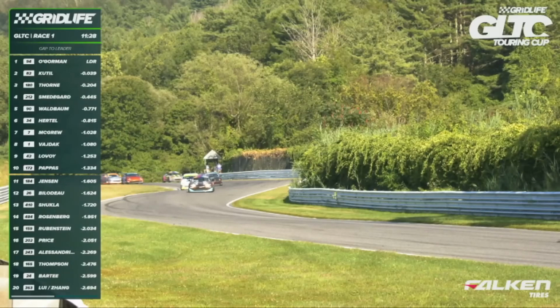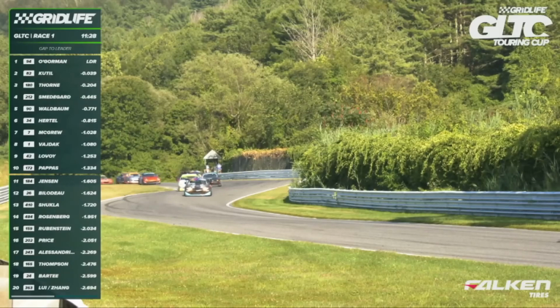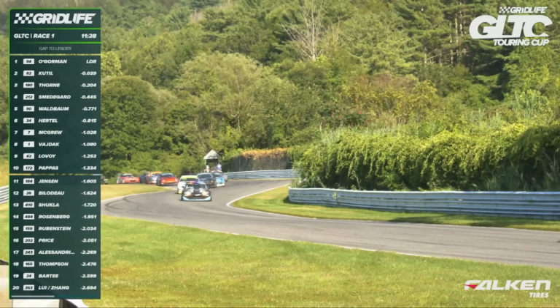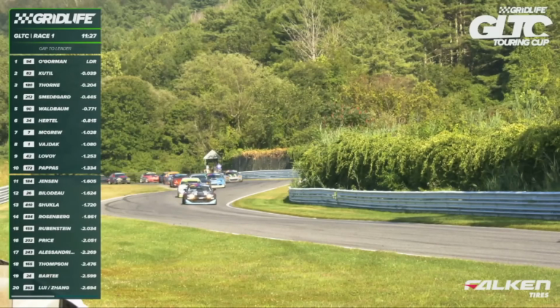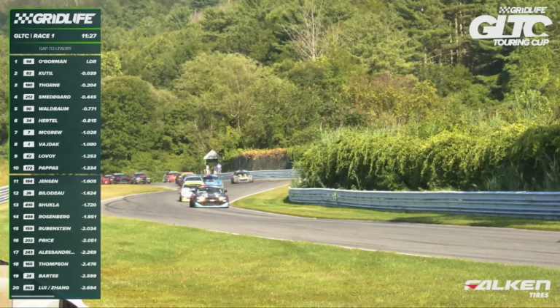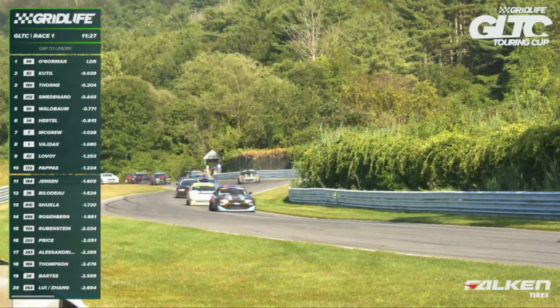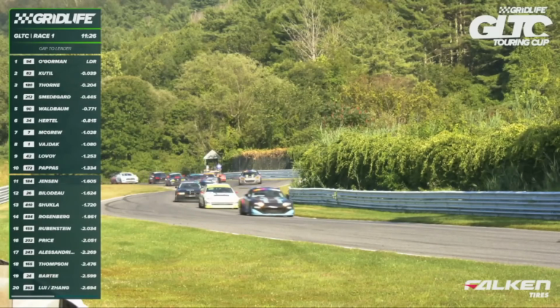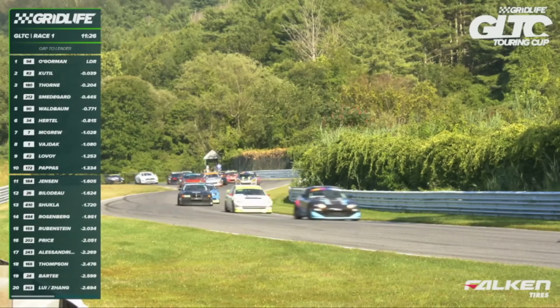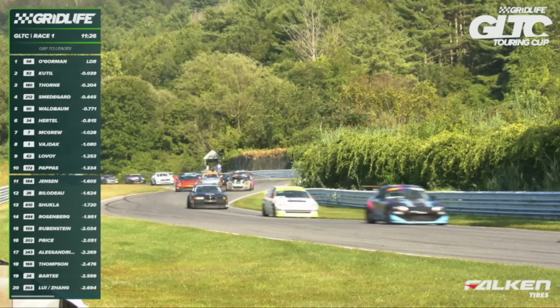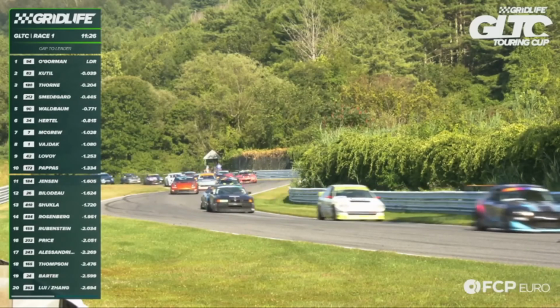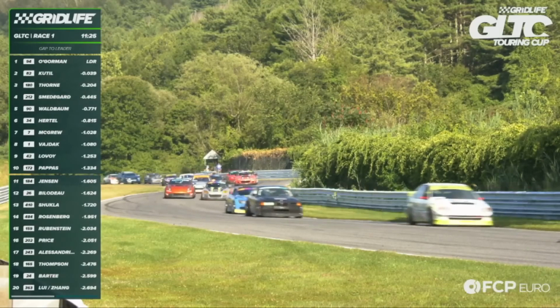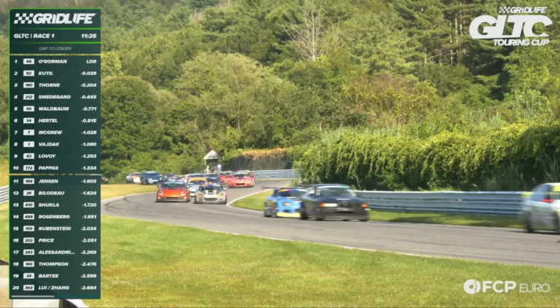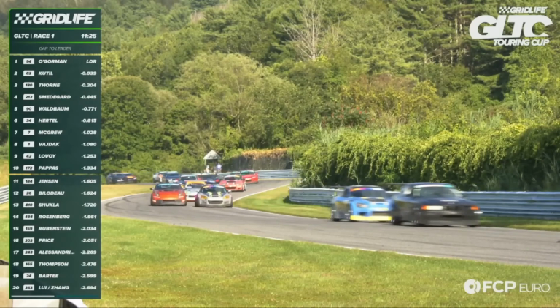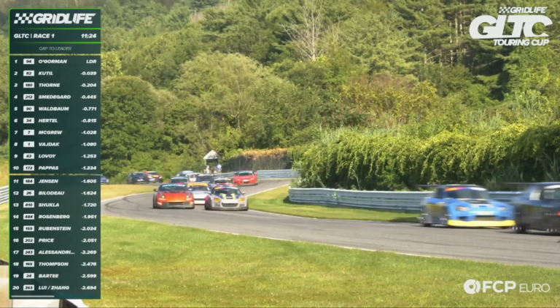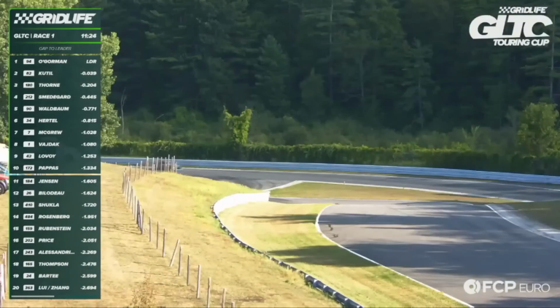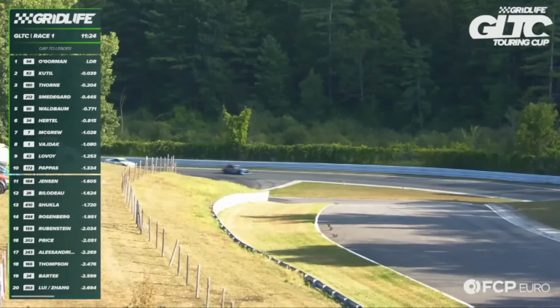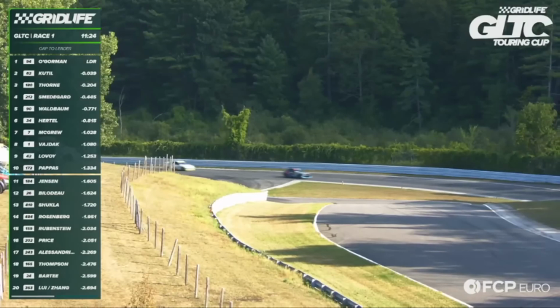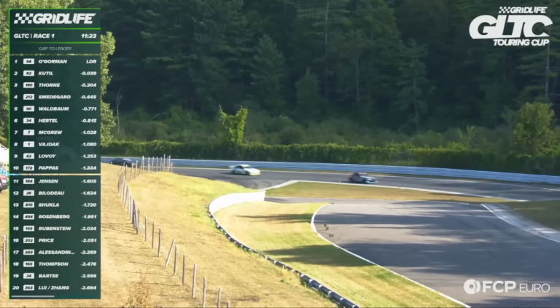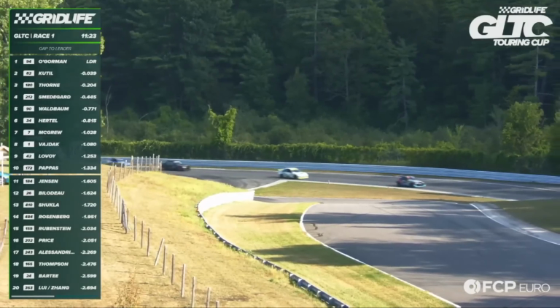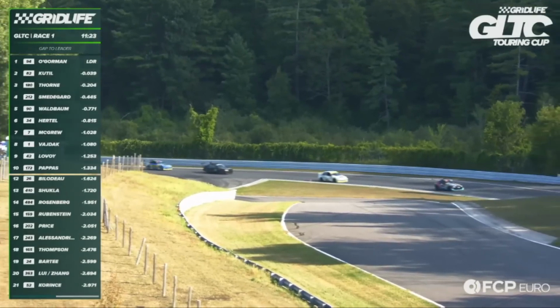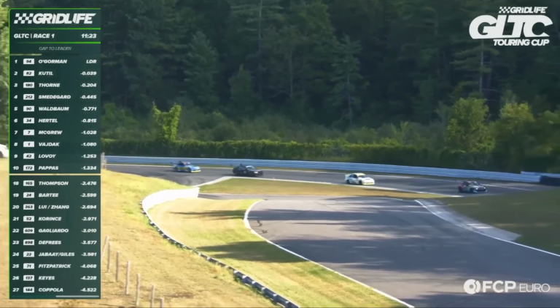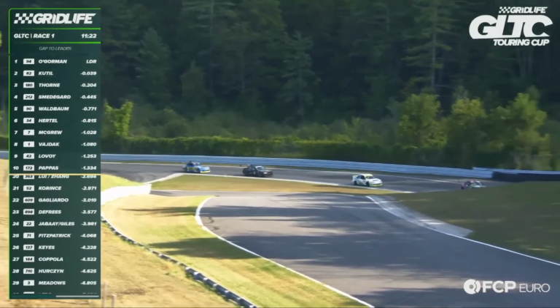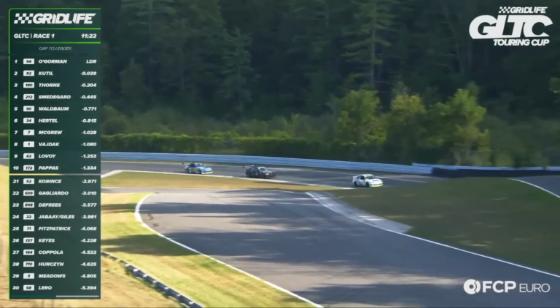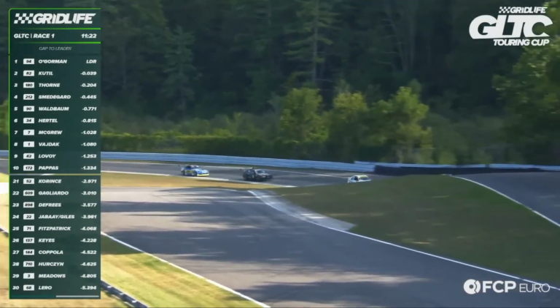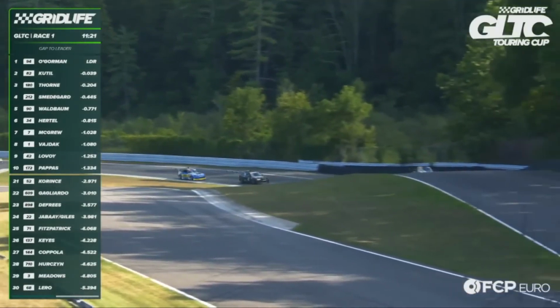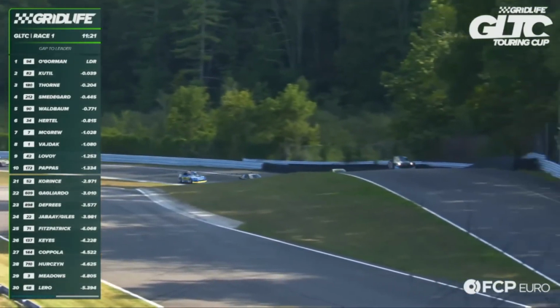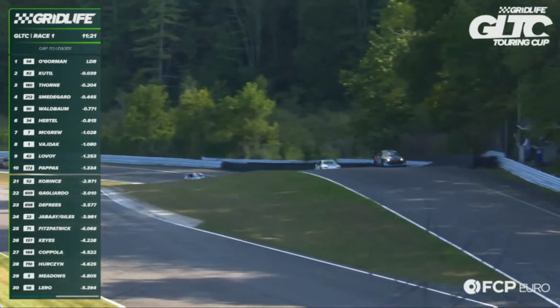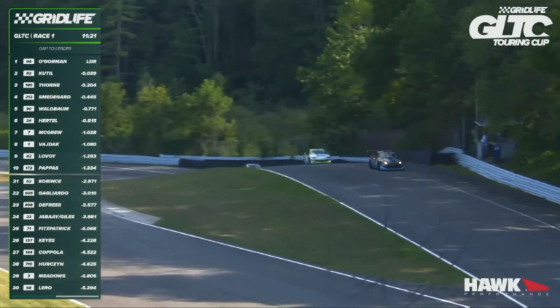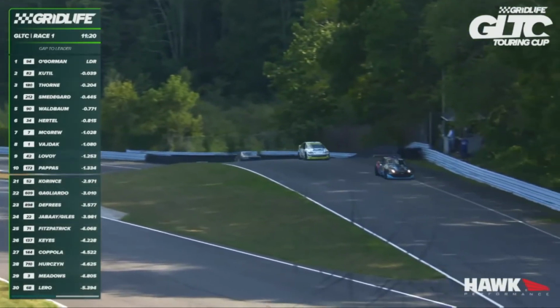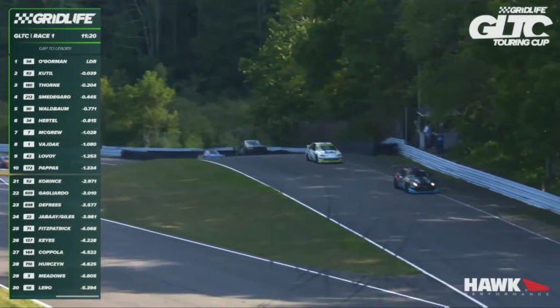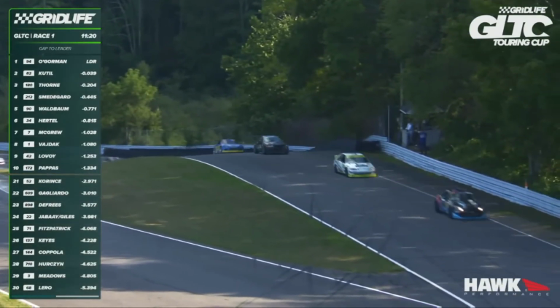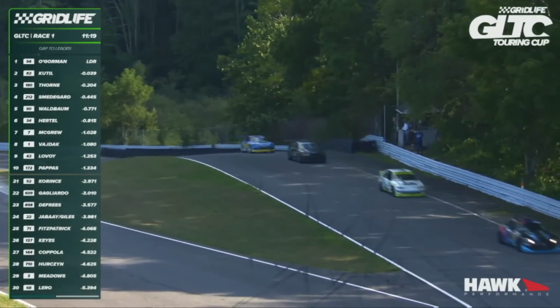Cattill runs second. Then it's Thorne, Smedegaard, Waldbaum, Hurdle. There's Vidoc in the number one car, the Acura Integra behind him, over the uphill for the first time.